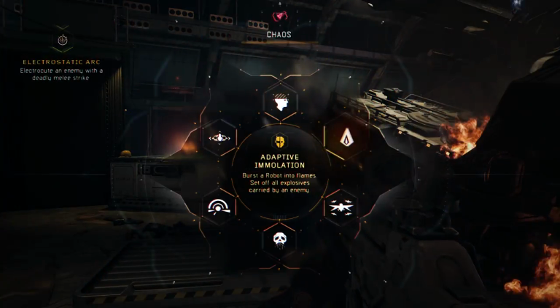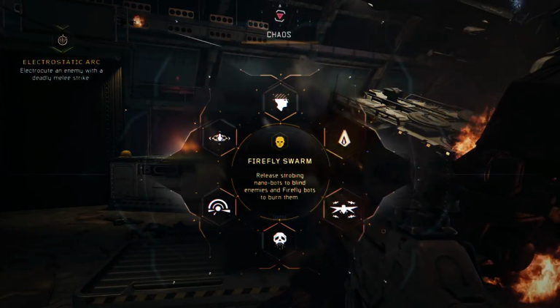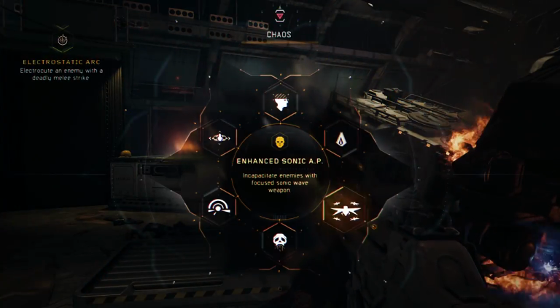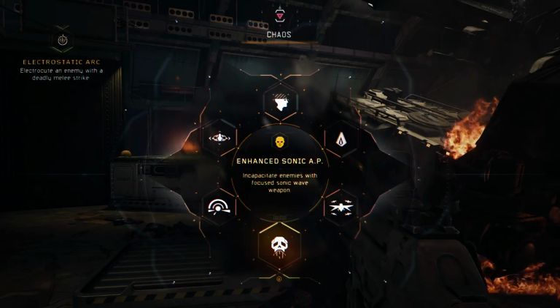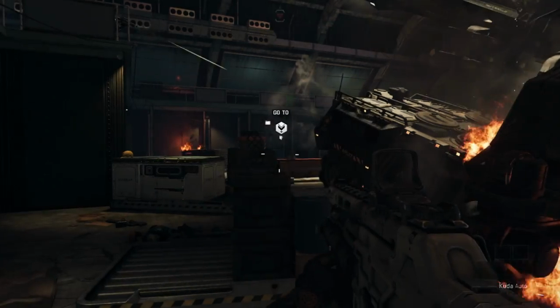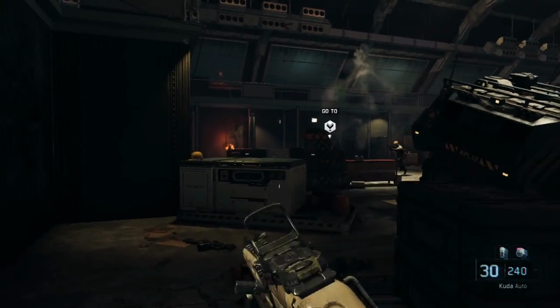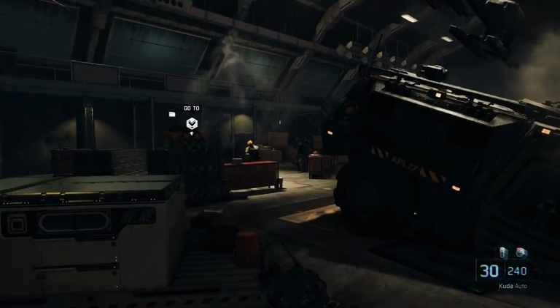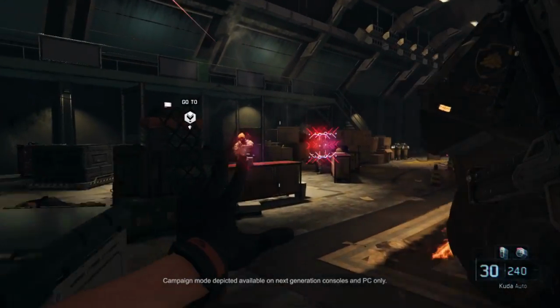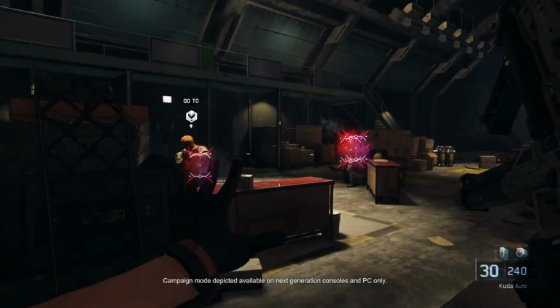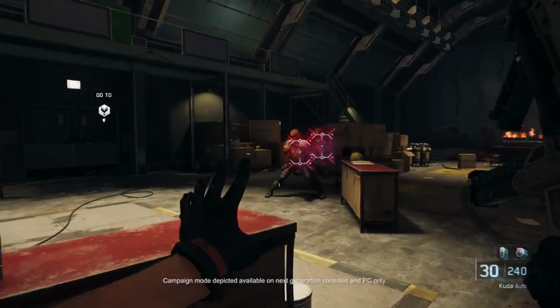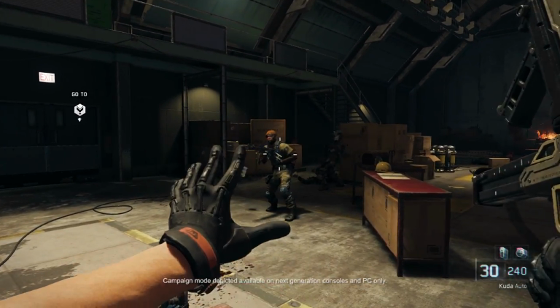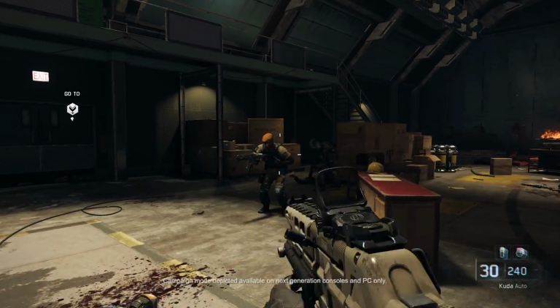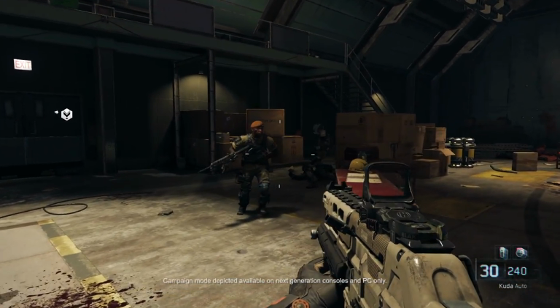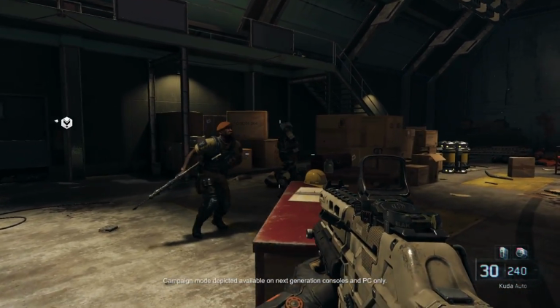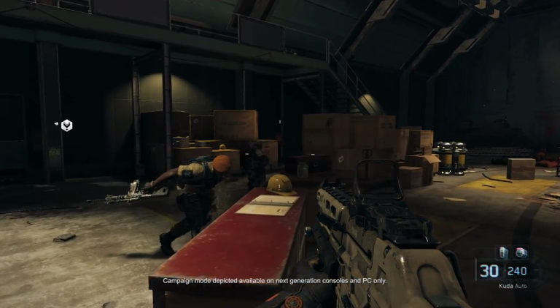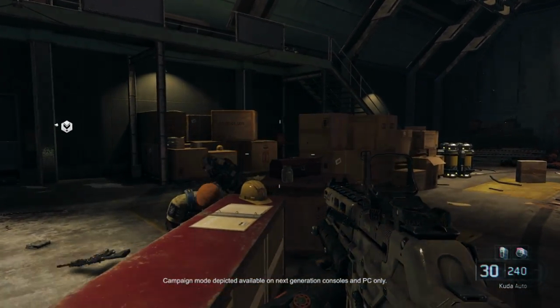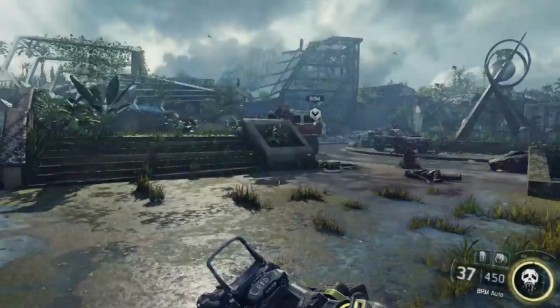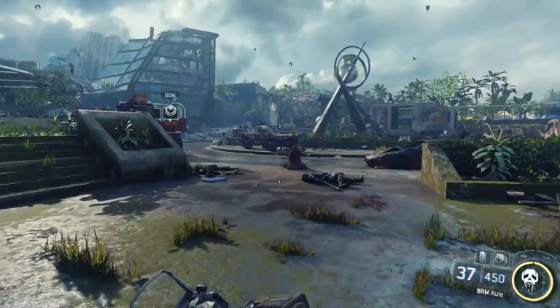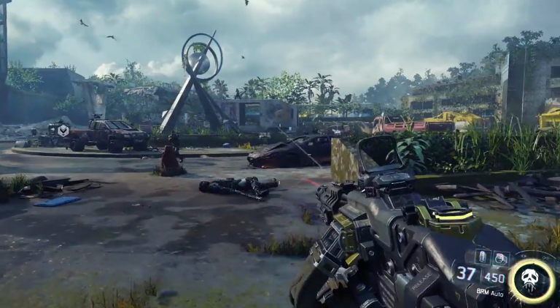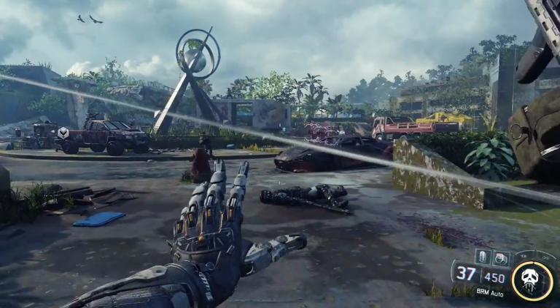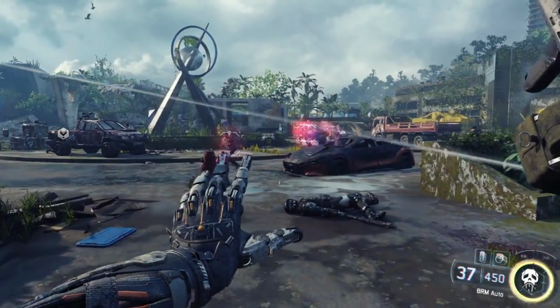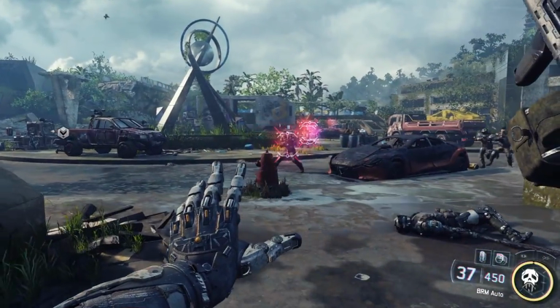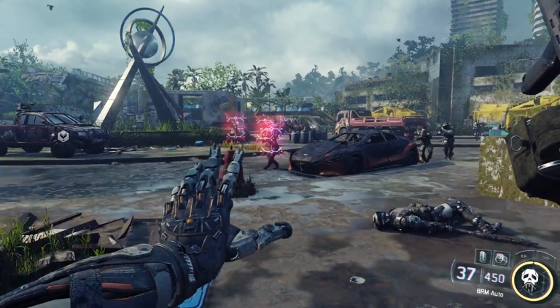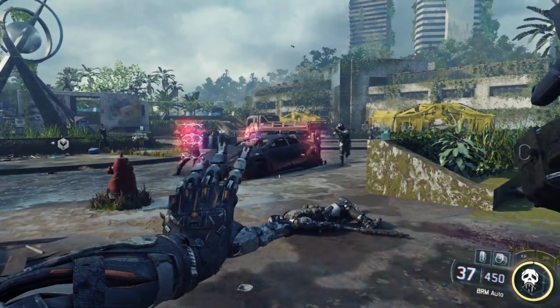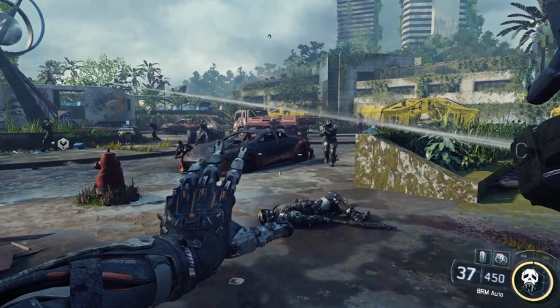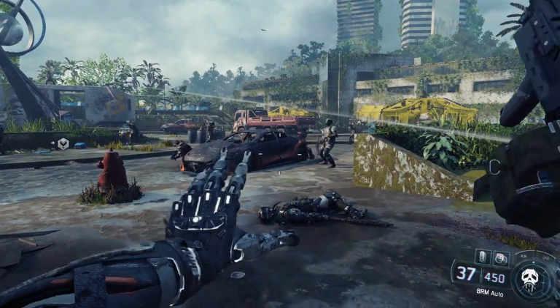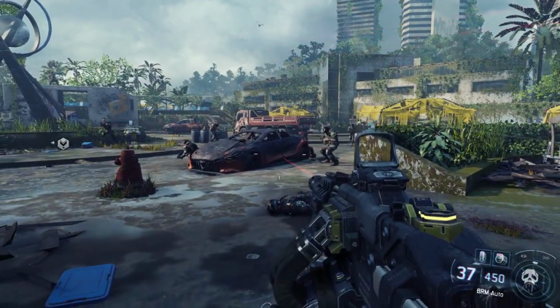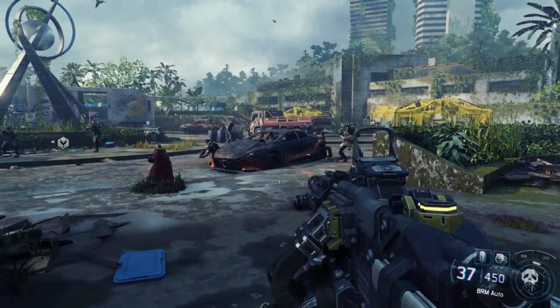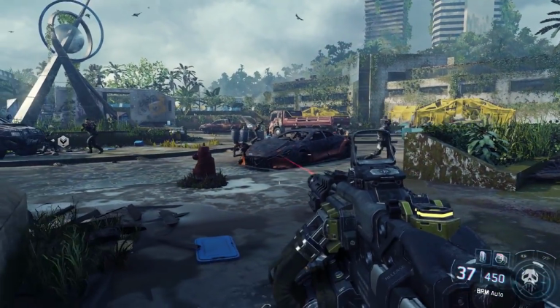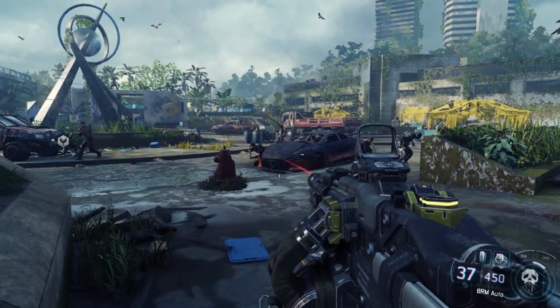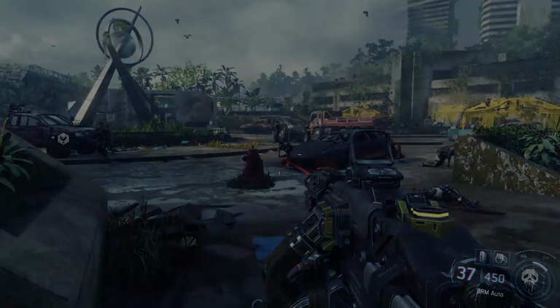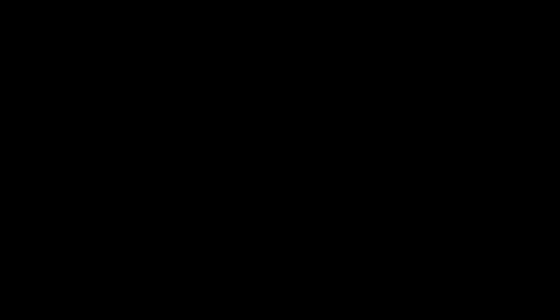Next up, the Sonic Anti-Personnel ability. Use this to literally bring your enemies to their knees by making them sick to death. You can calculate this attack by locking onto multiple targets. This is a quick way to clean house and remove numerous threats at once.